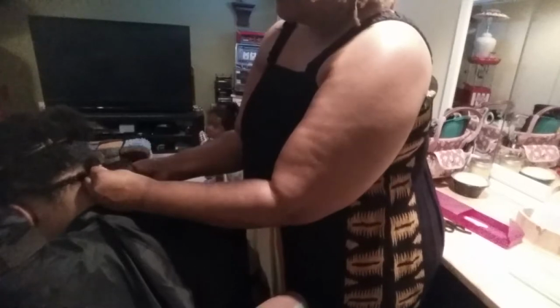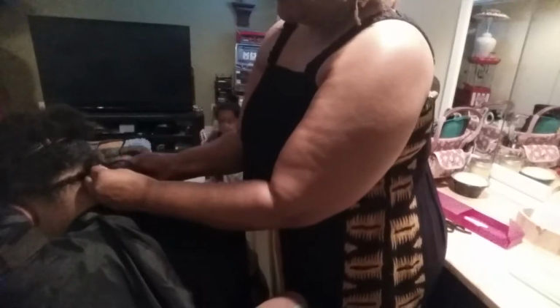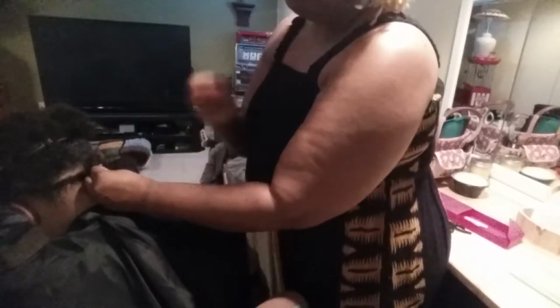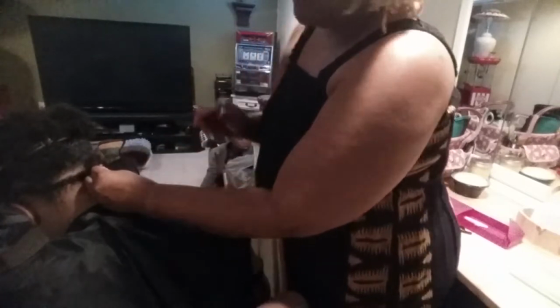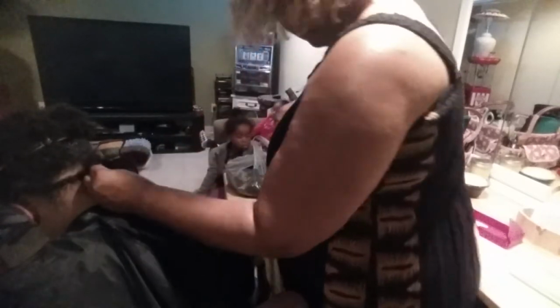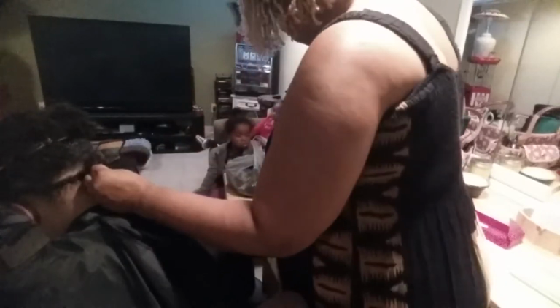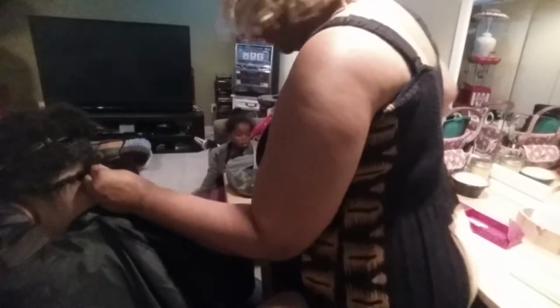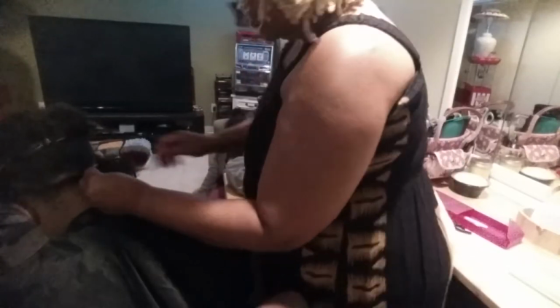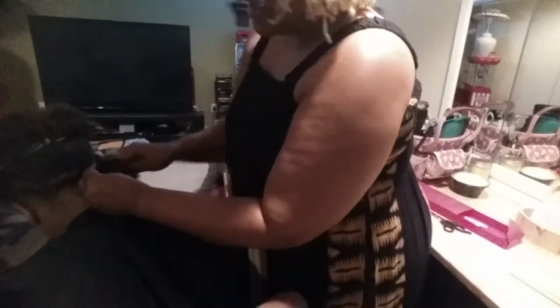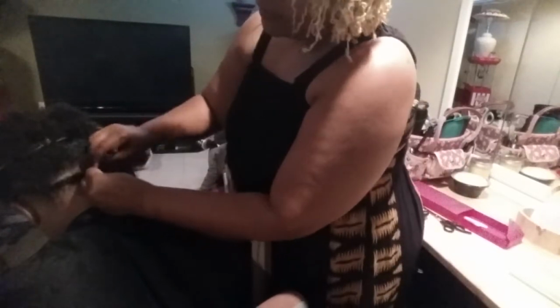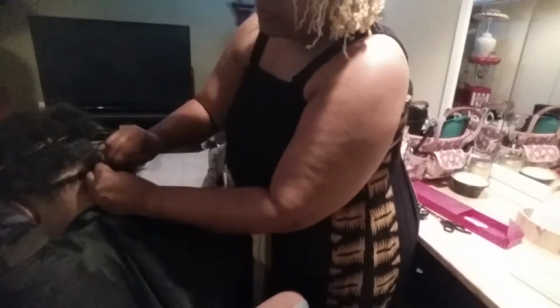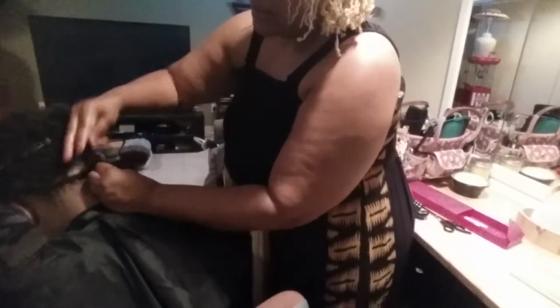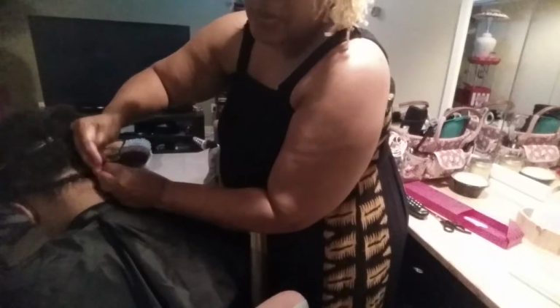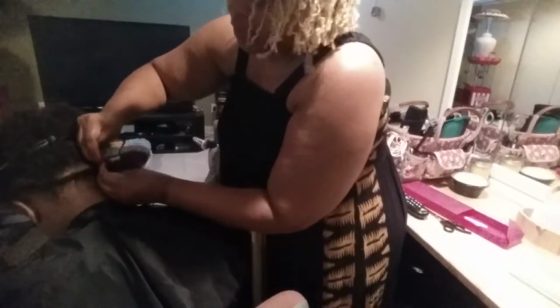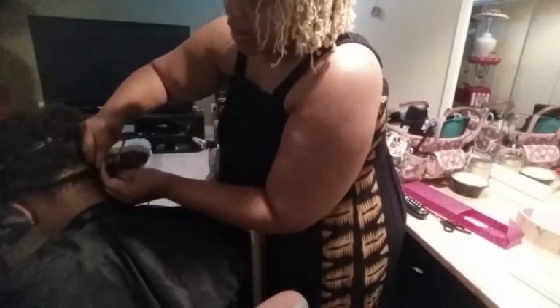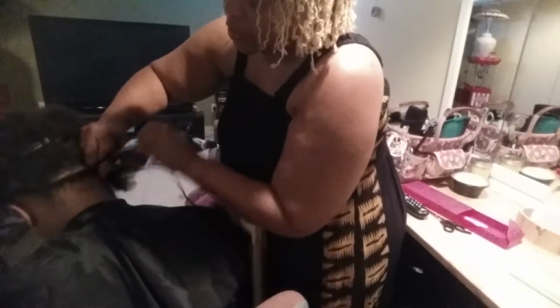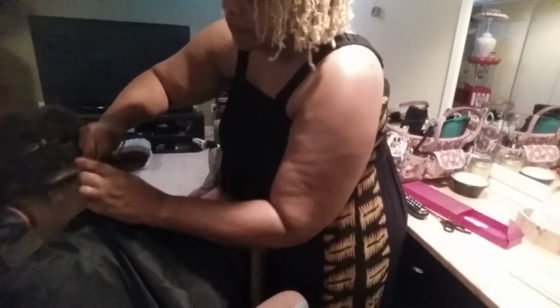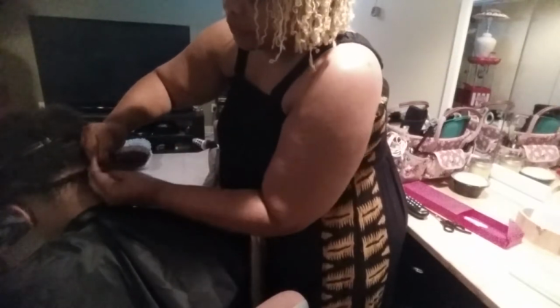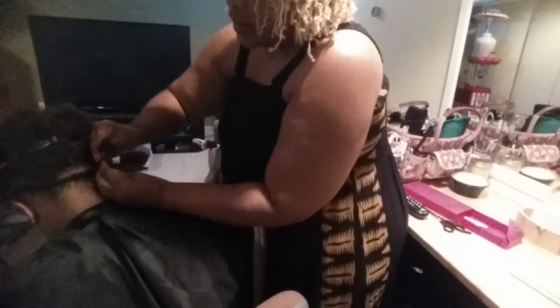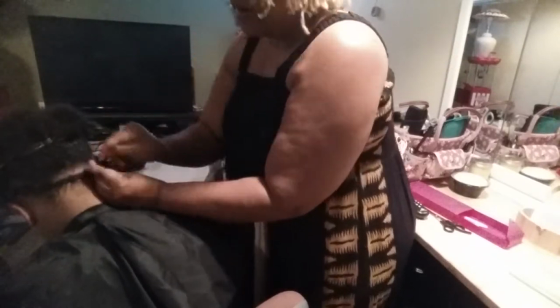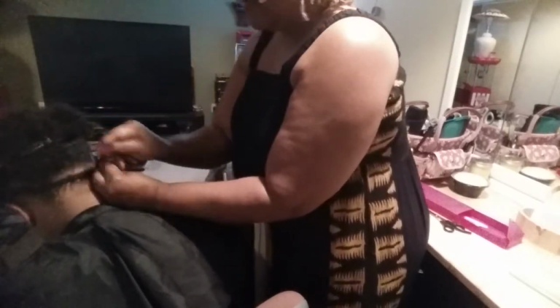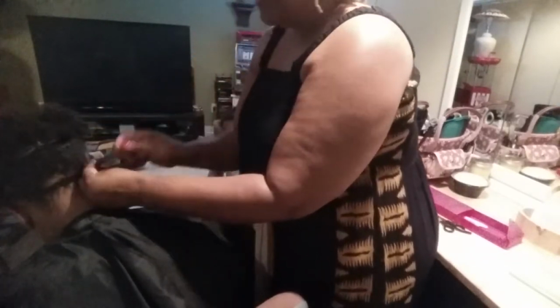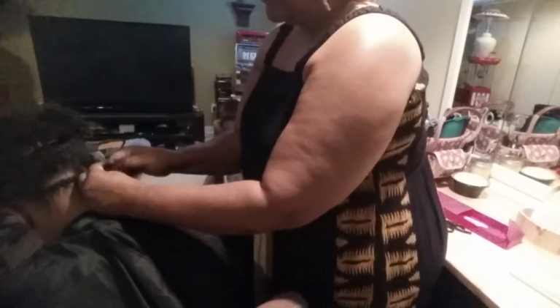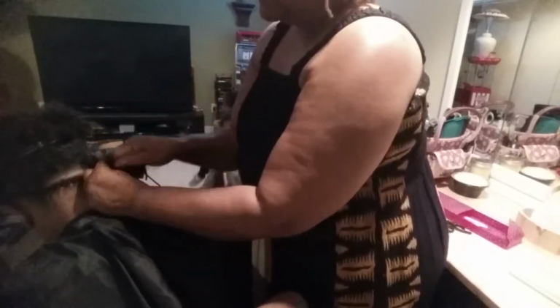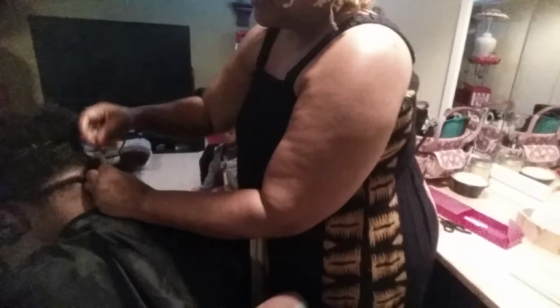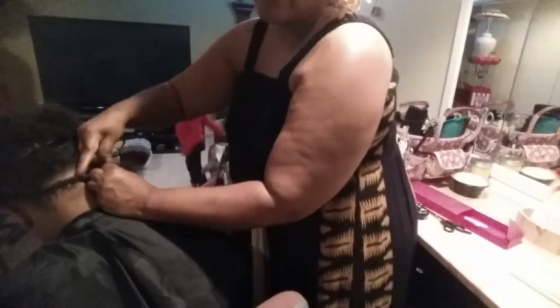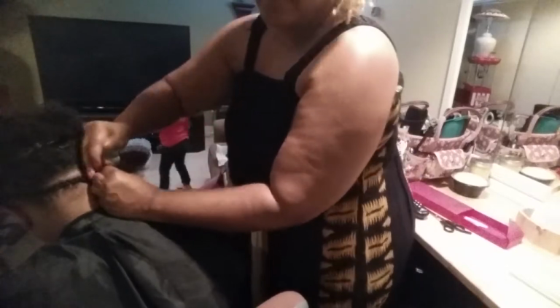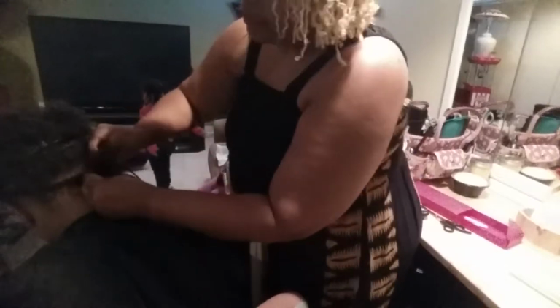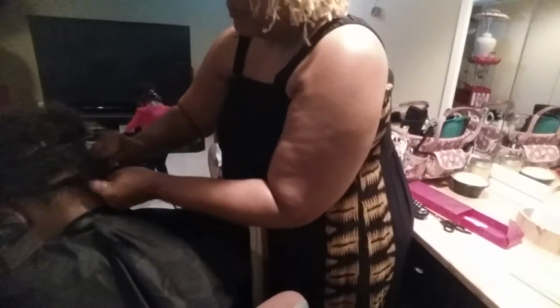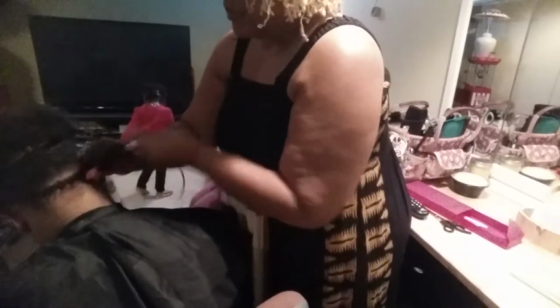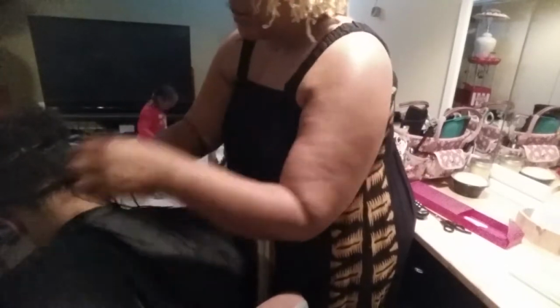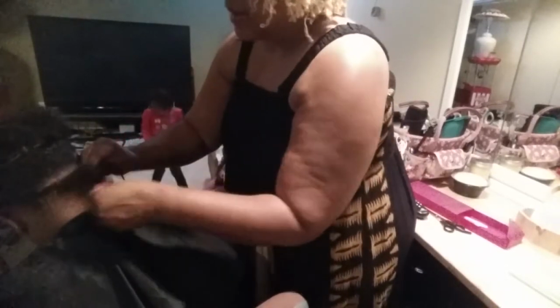Being a yarn and crochet designer, I have plenty of yarn in all different colors. So when clients come in with gray hair or red hair, I just grab the yarn that blends right in.